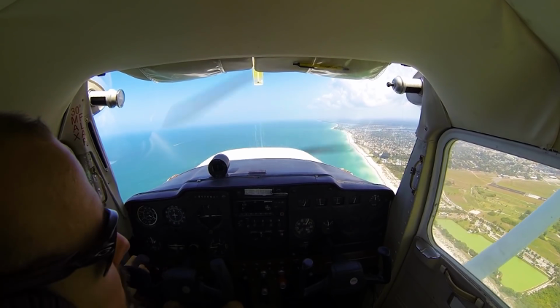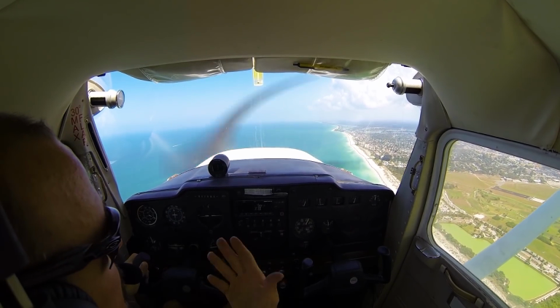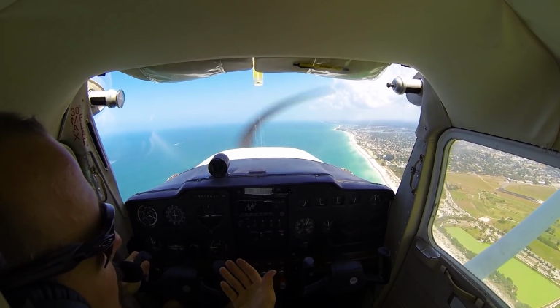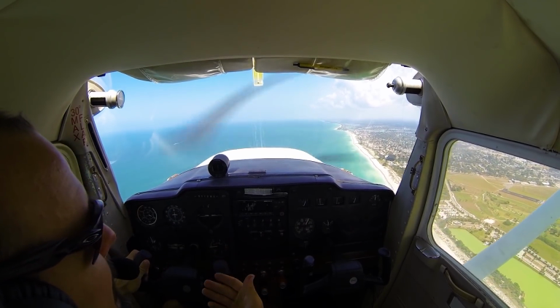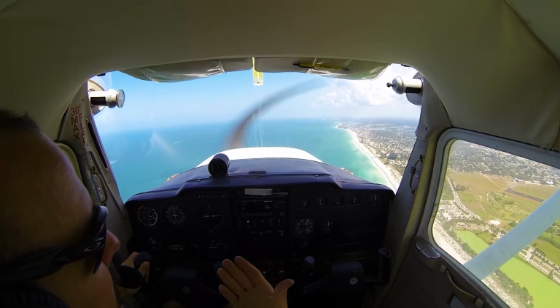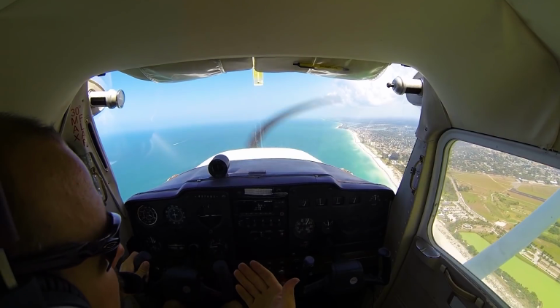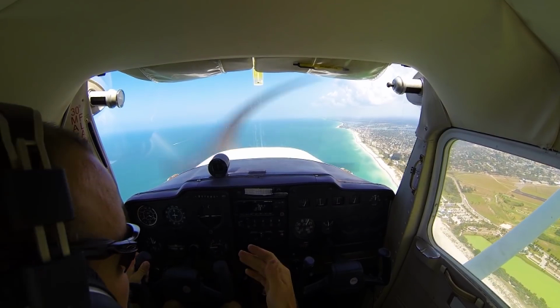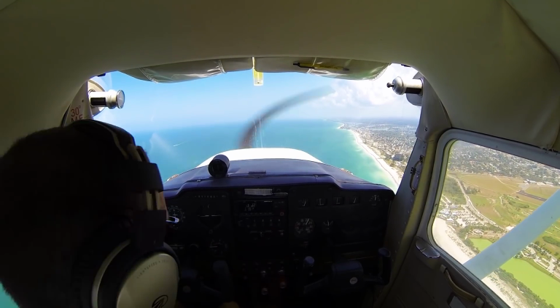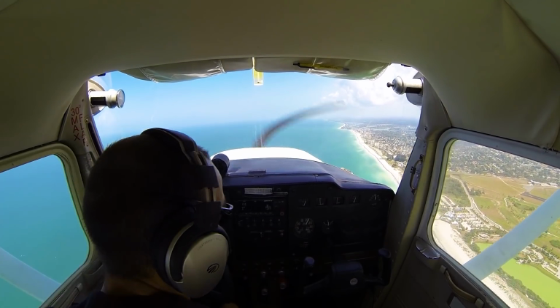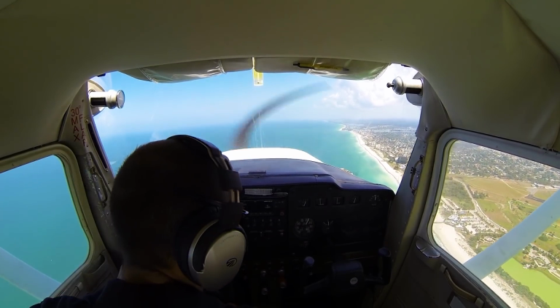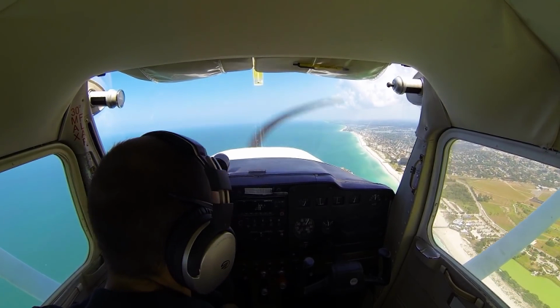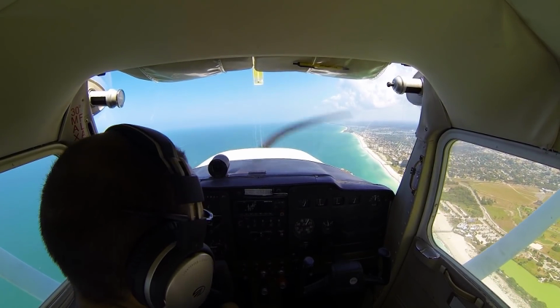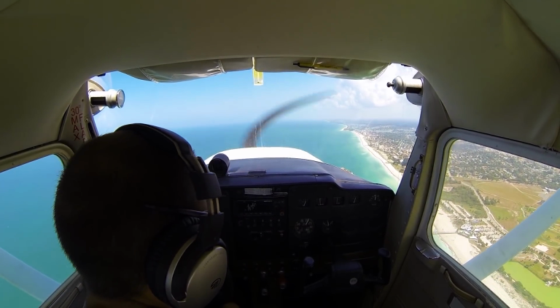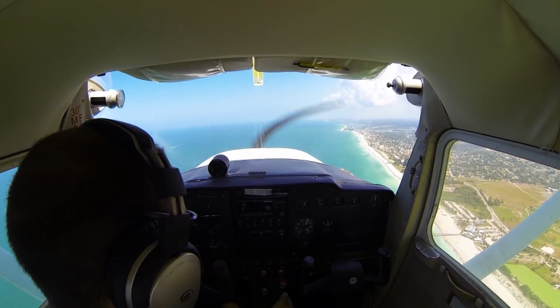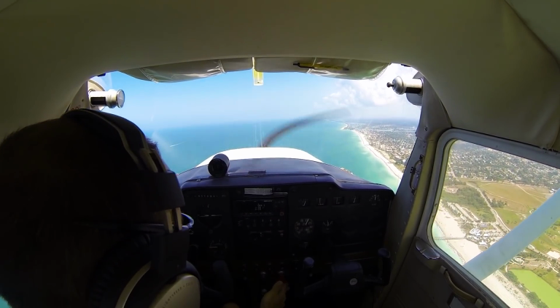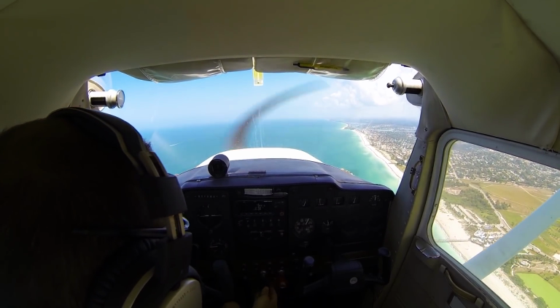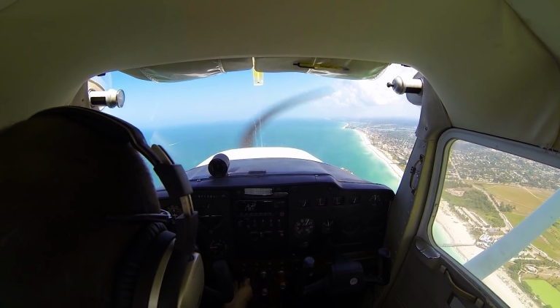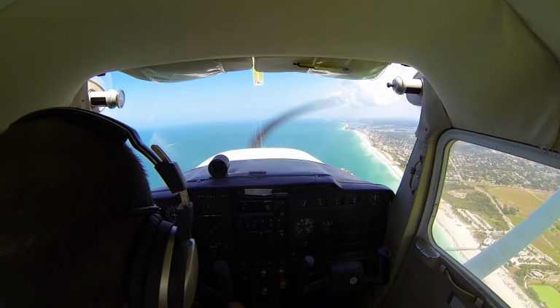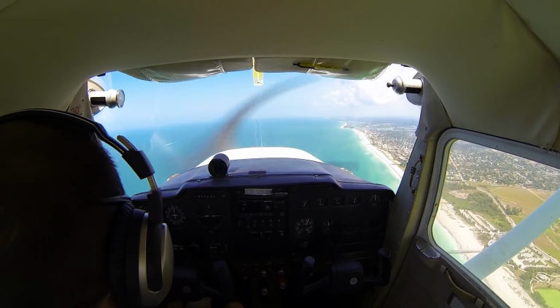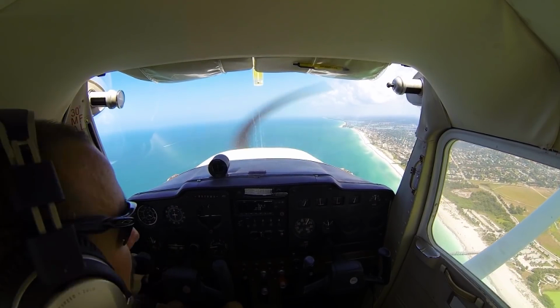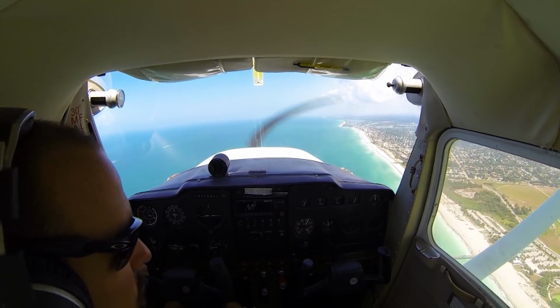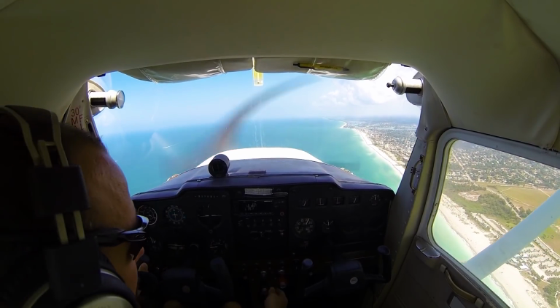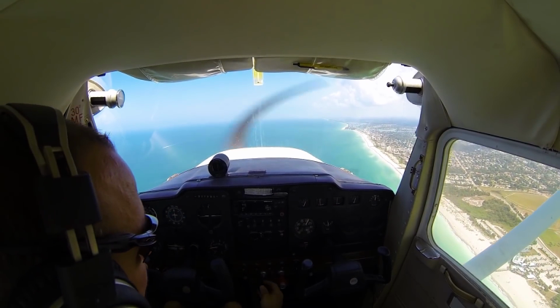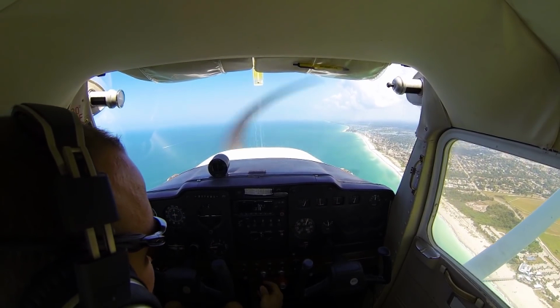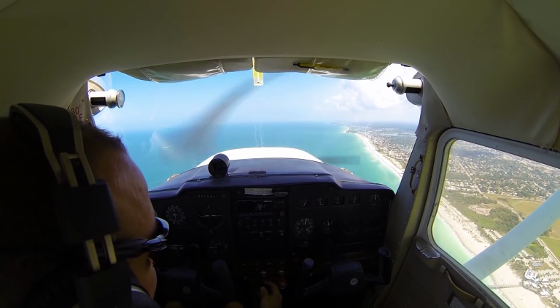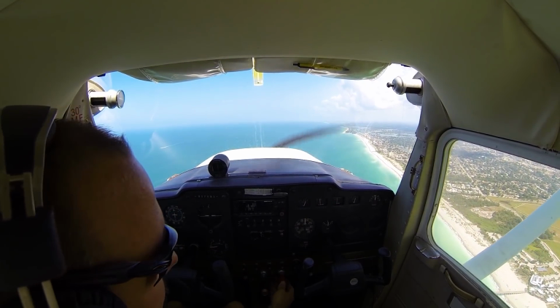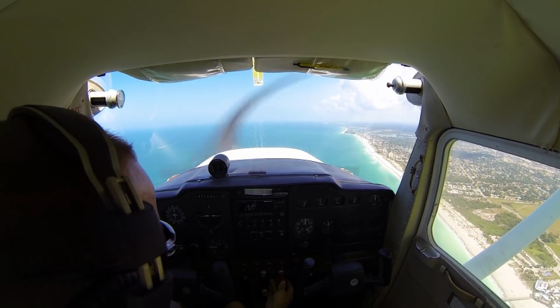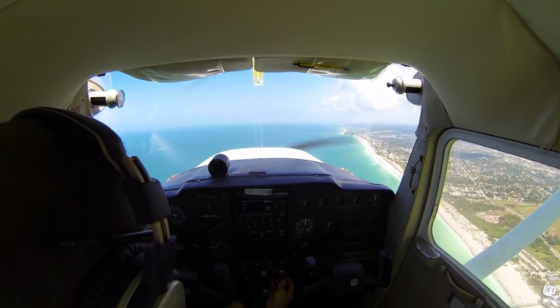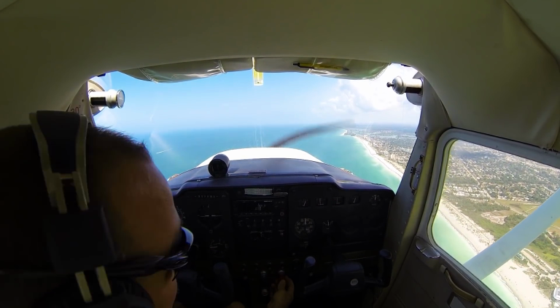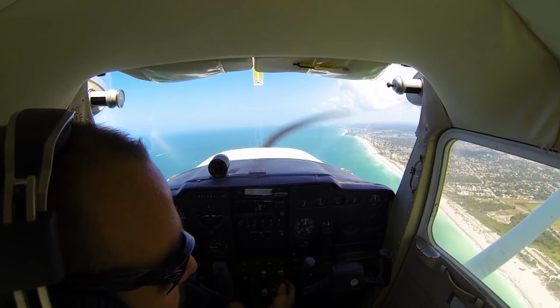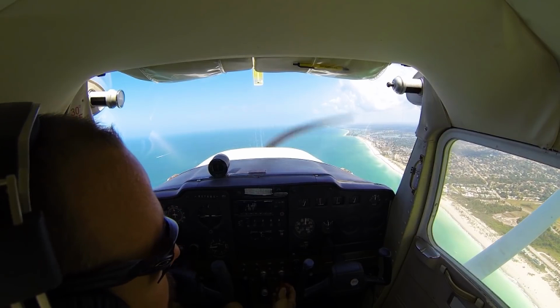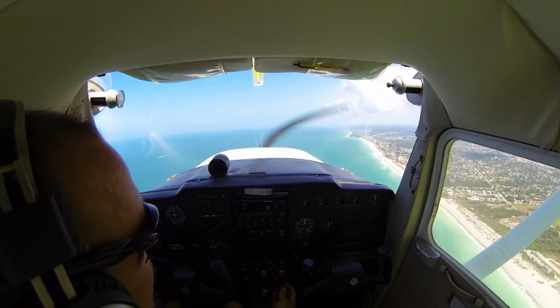Let's talk about what would happen if we had an engine failure. We want to do our T — we want to check the fuel selector valve on, mixture, throttle, carb heat, mags, and primer. Check all that. If that doesn't work for us, then we may actually be making a power-off landing.